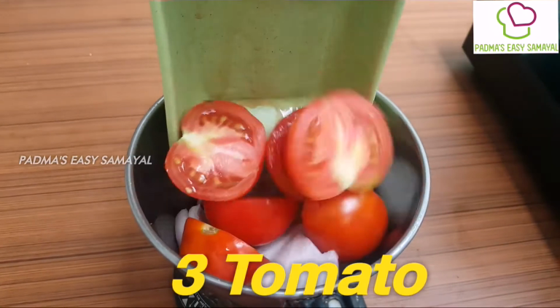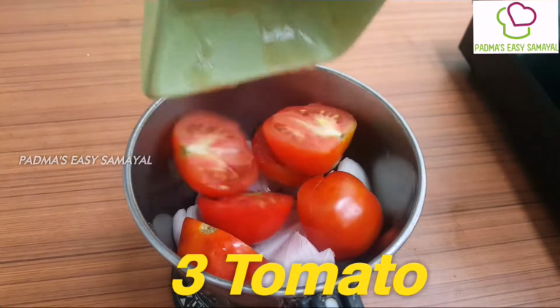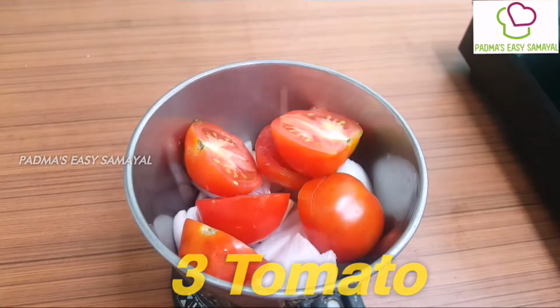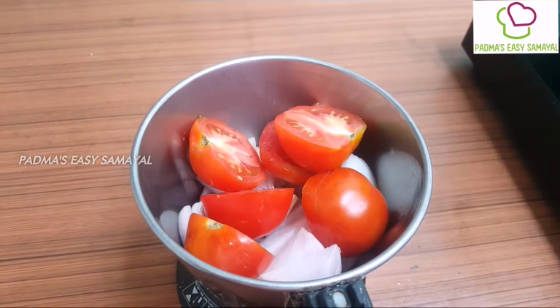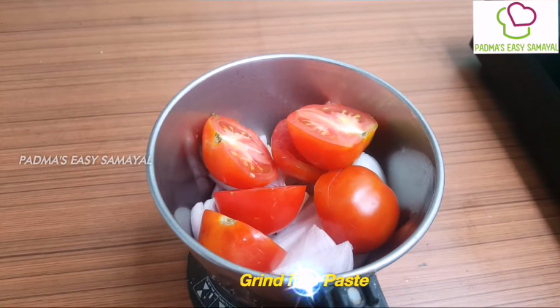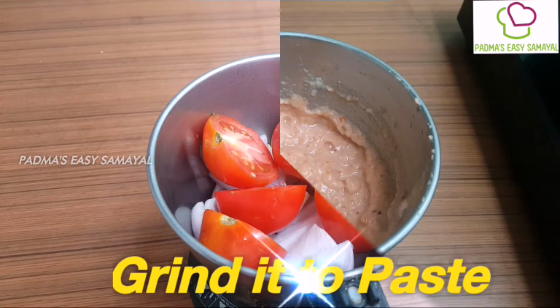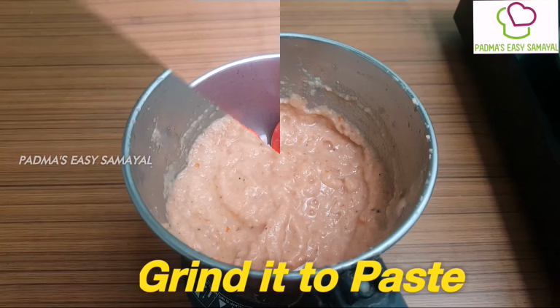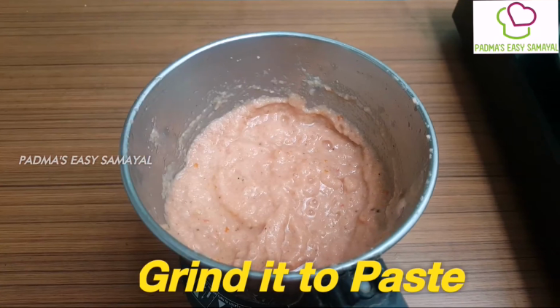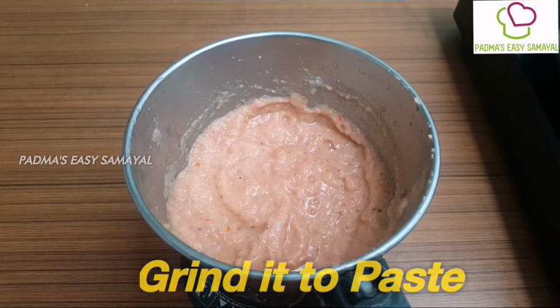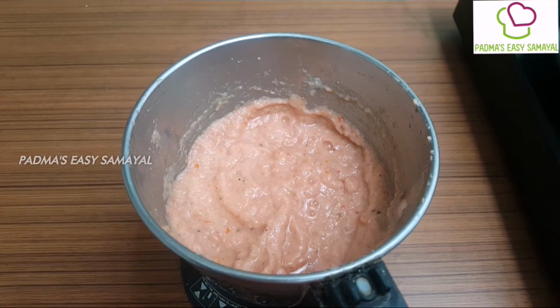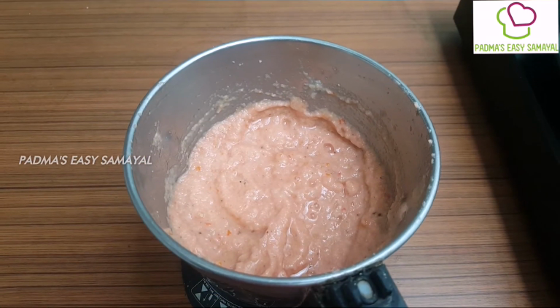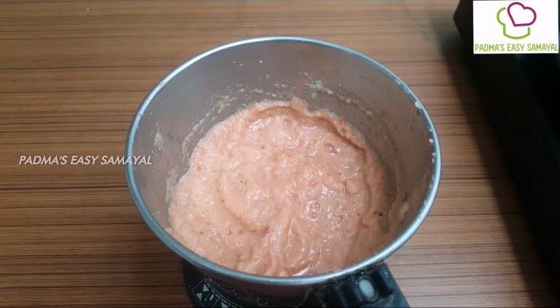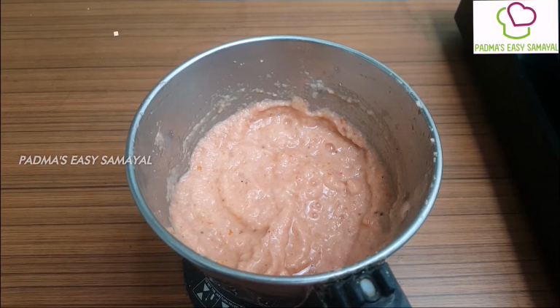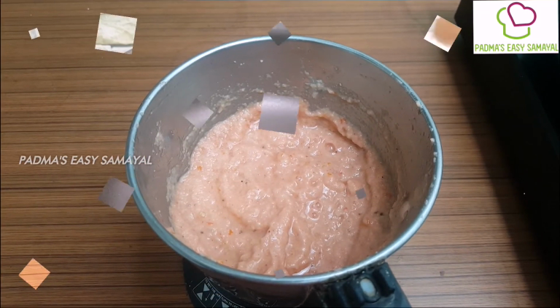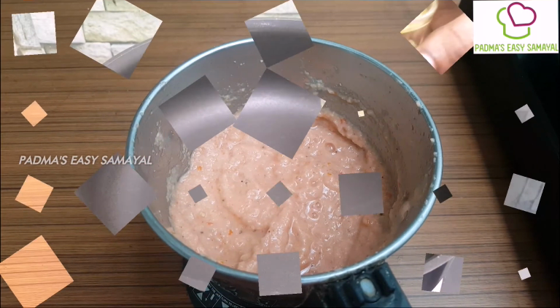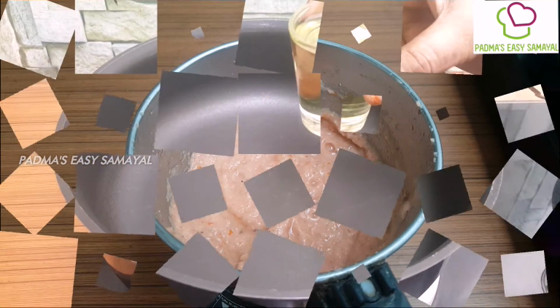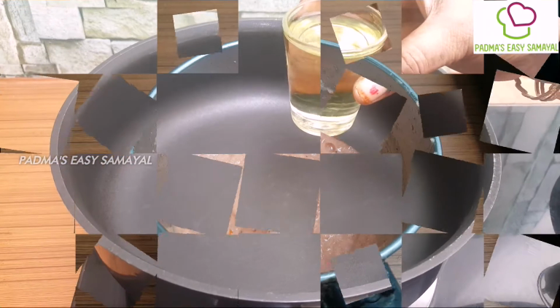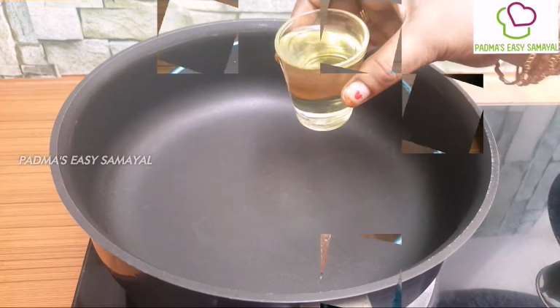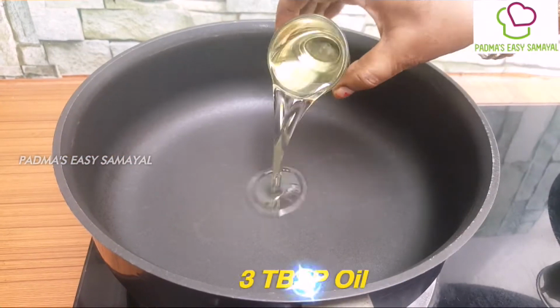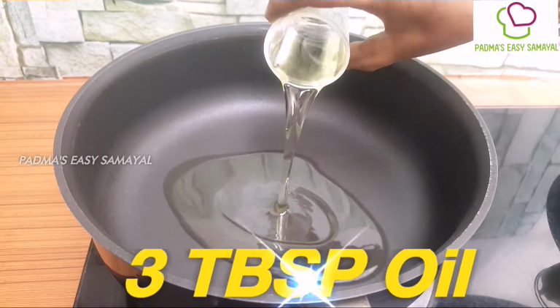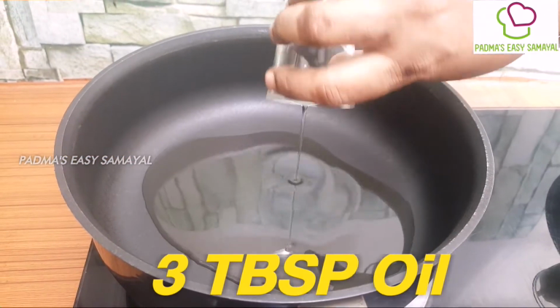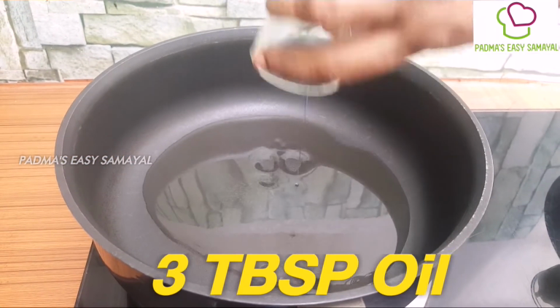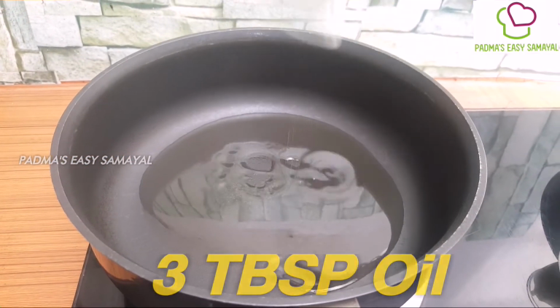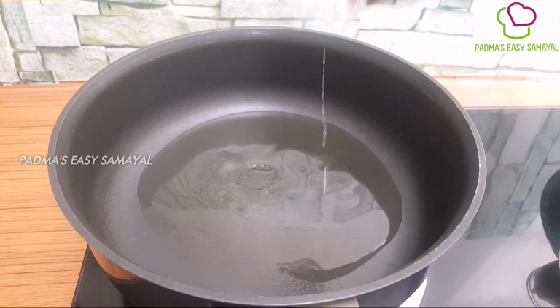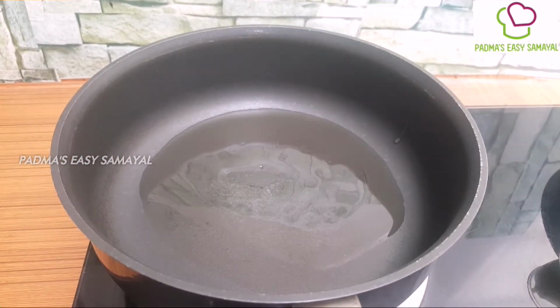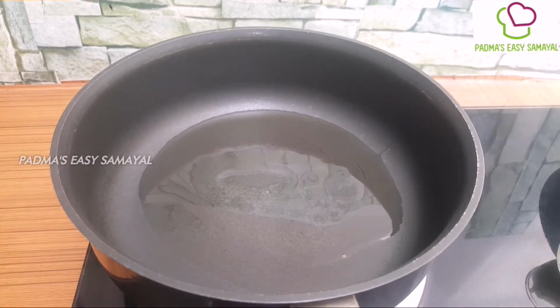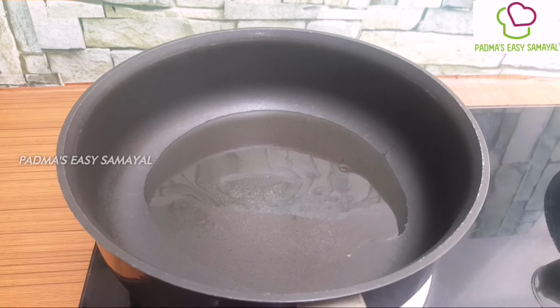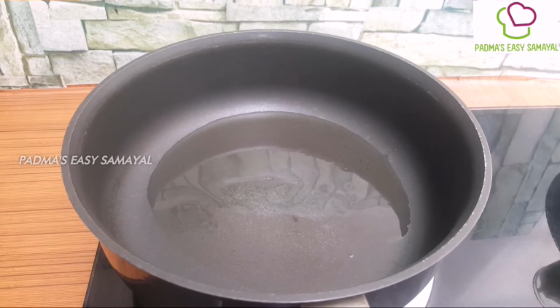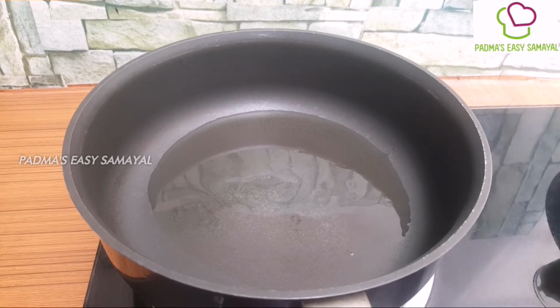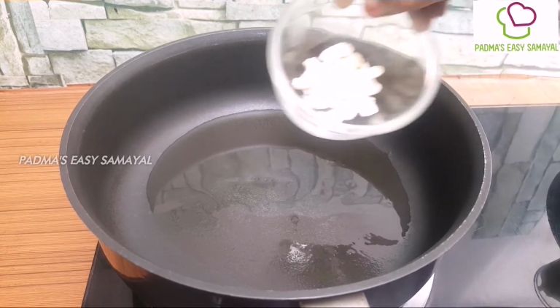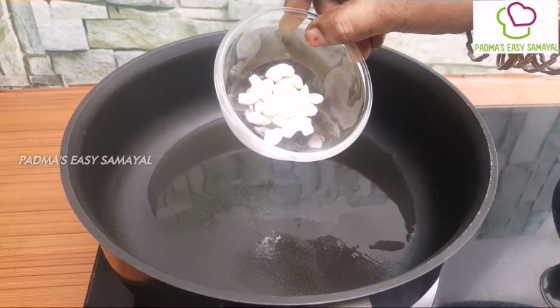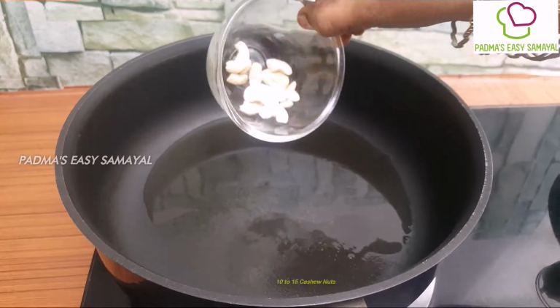This is why it's good. It's good to keep the paste. Add 1 tablespoon of 3 tablespoons. Add 1 tablespoon.